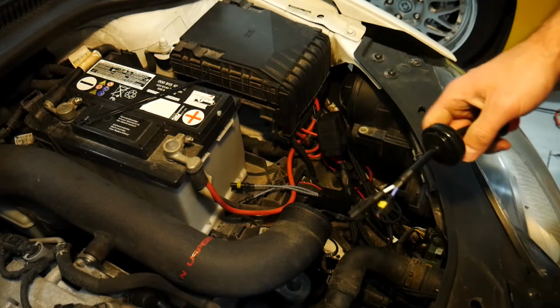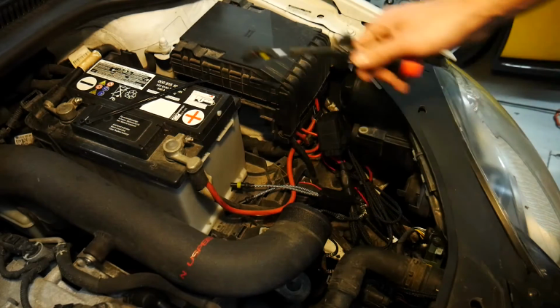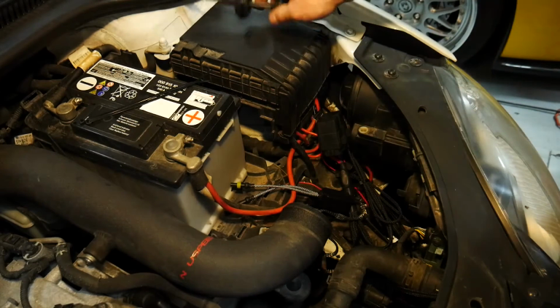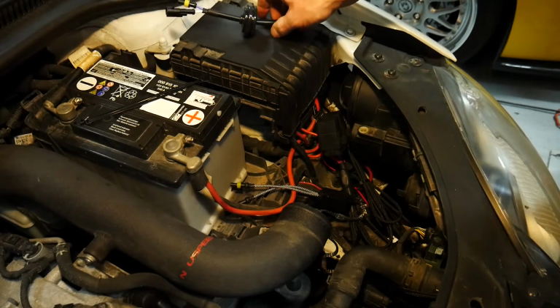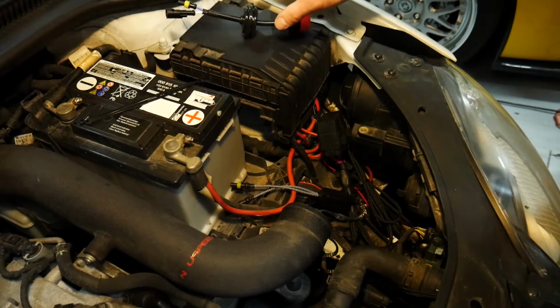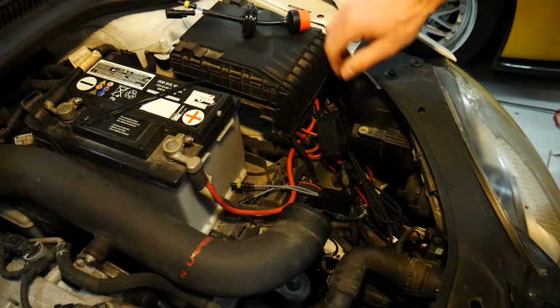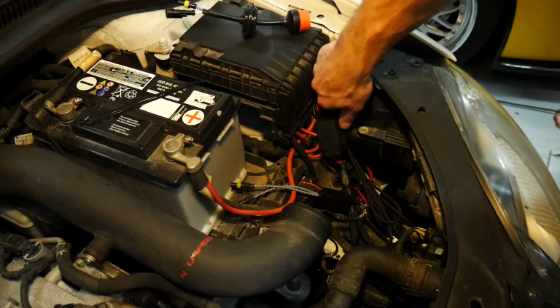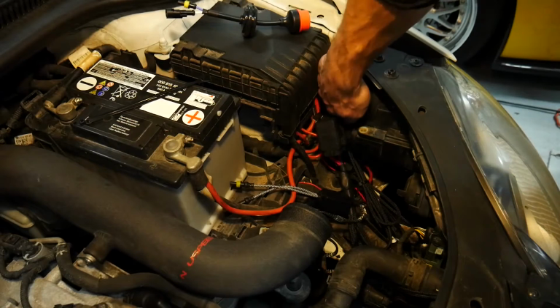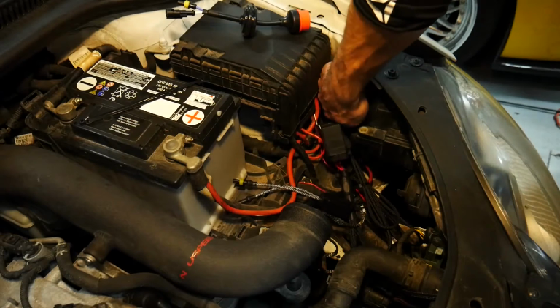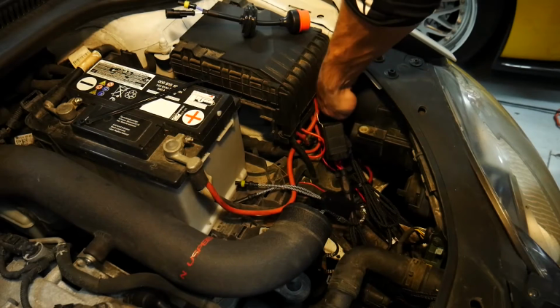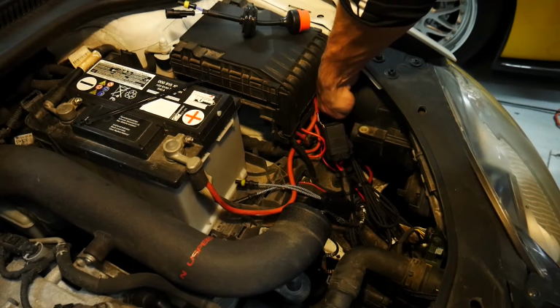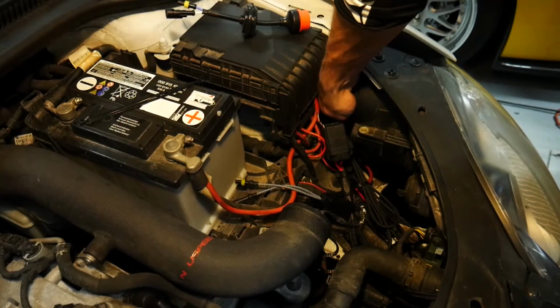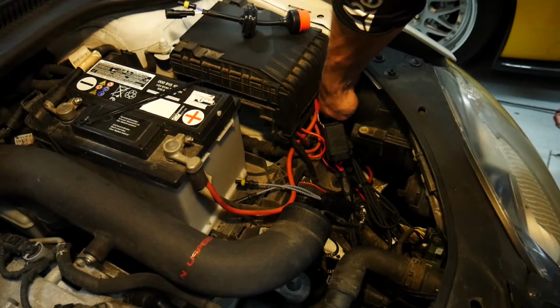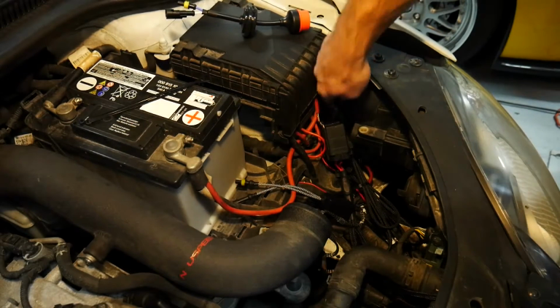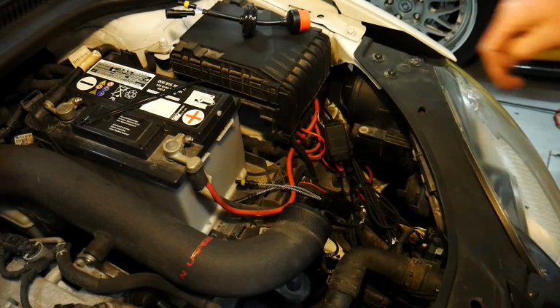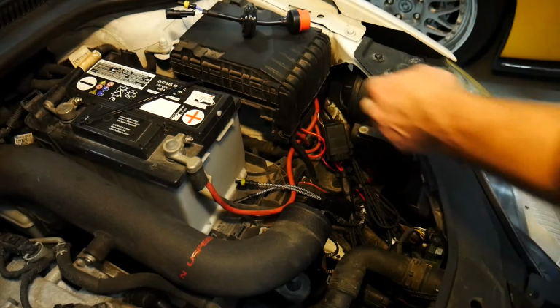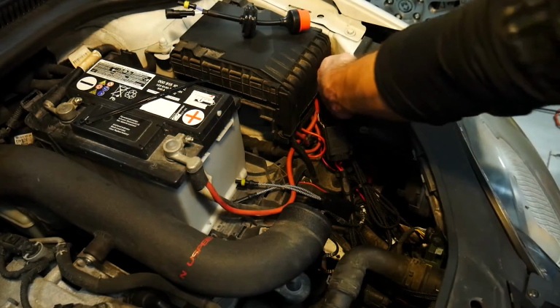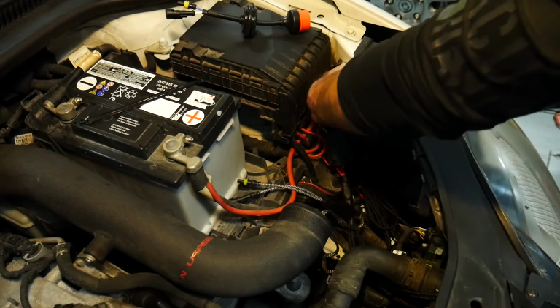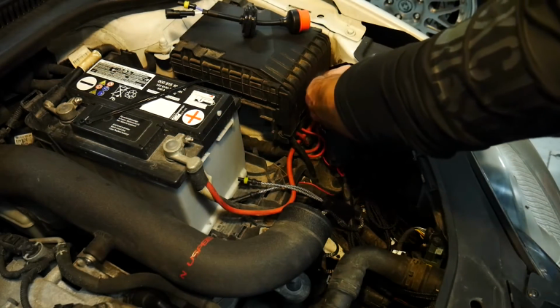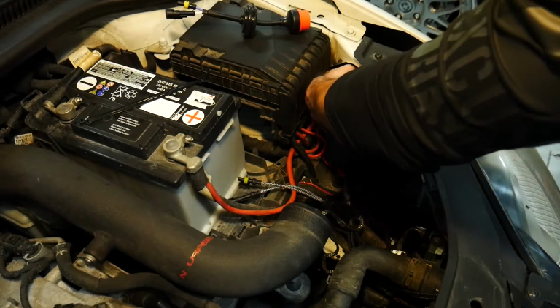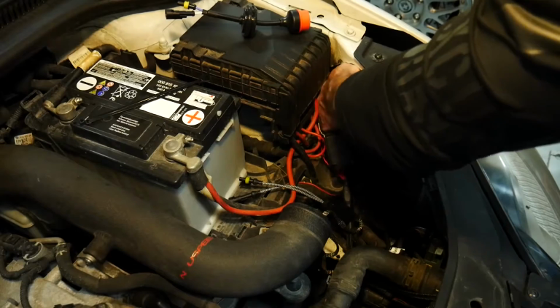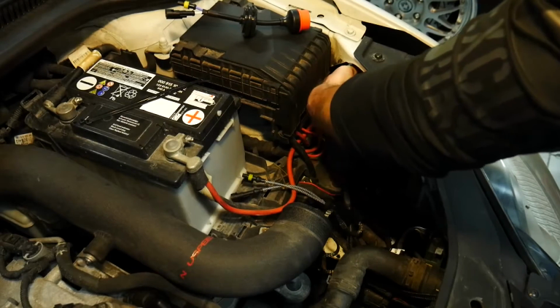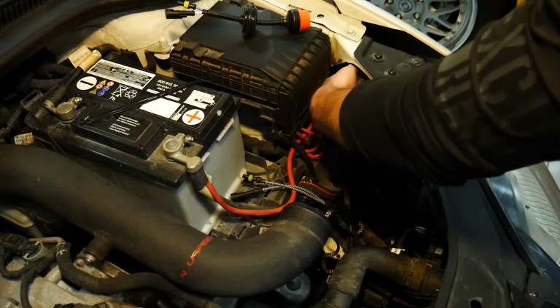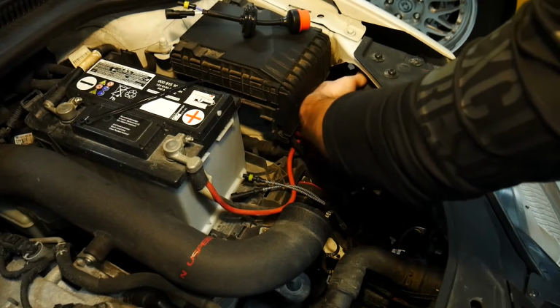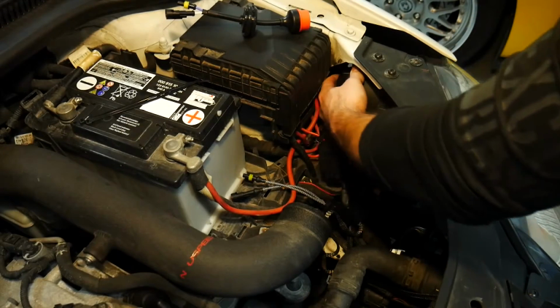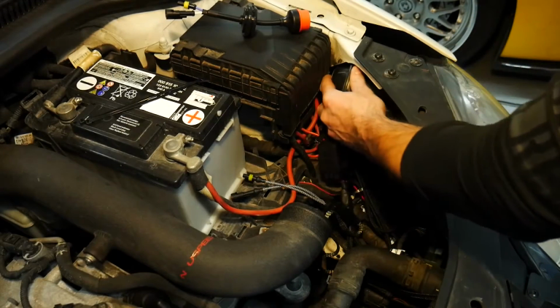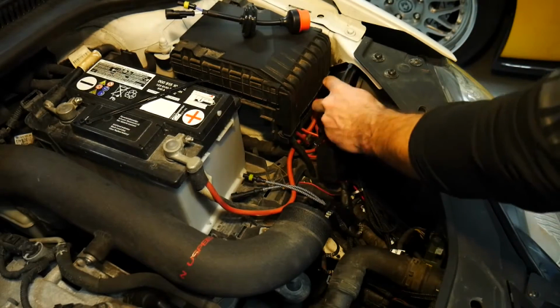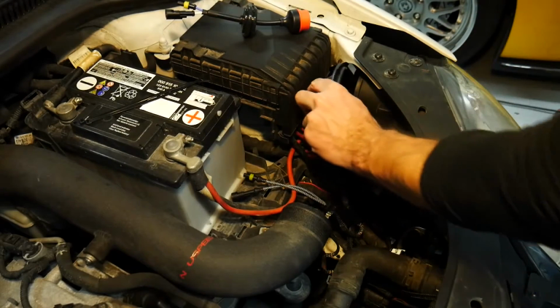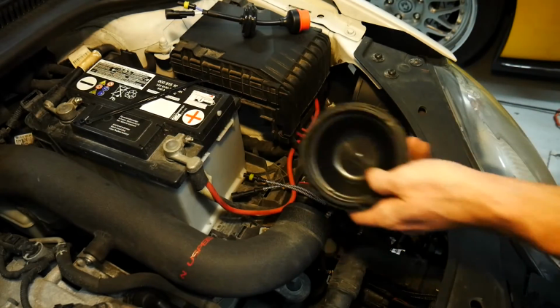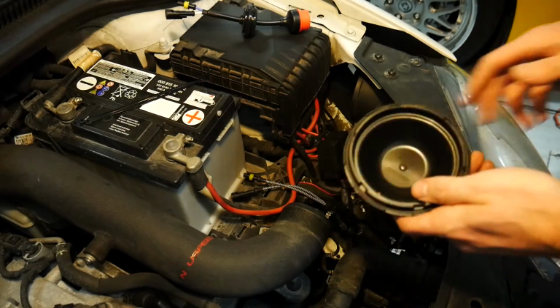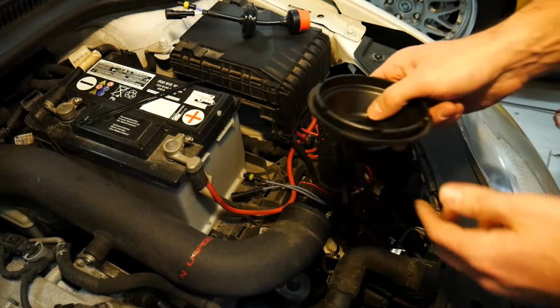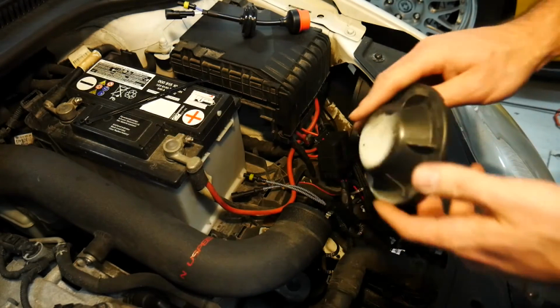The easiest way to go about doing this is to remove the cover off the back of your headlight where you would normally access your bulb. Mine just simply twists off and comes out.